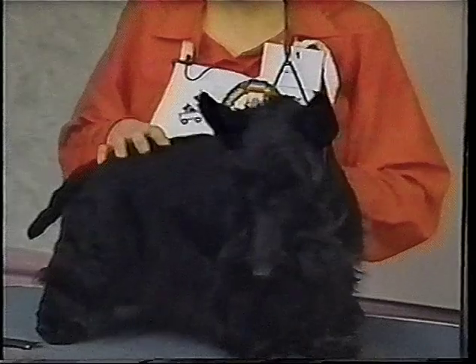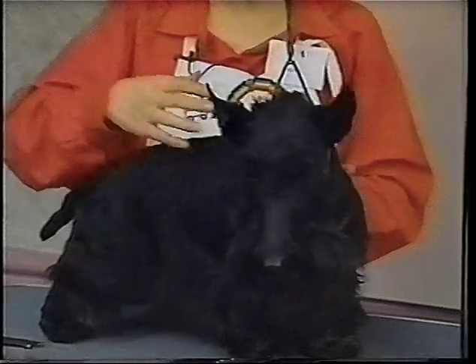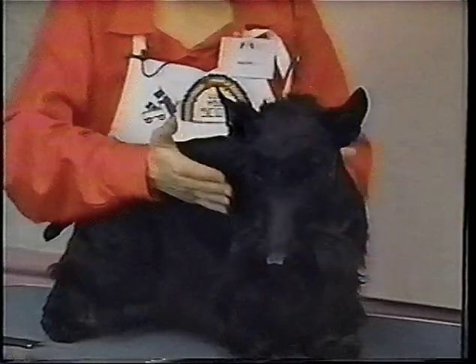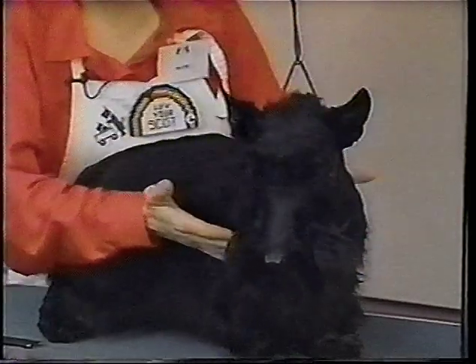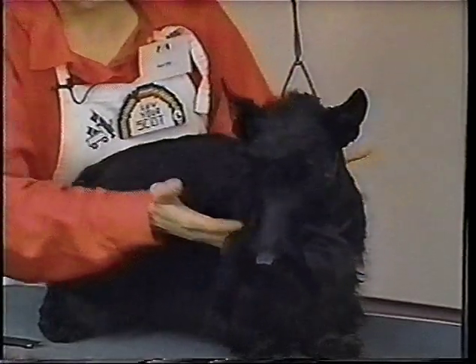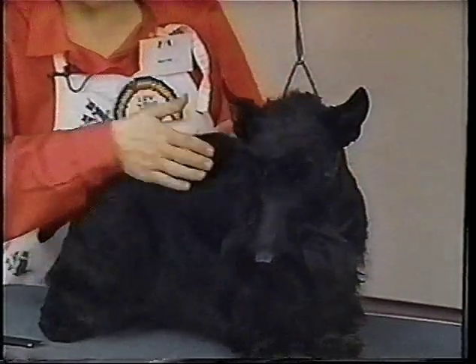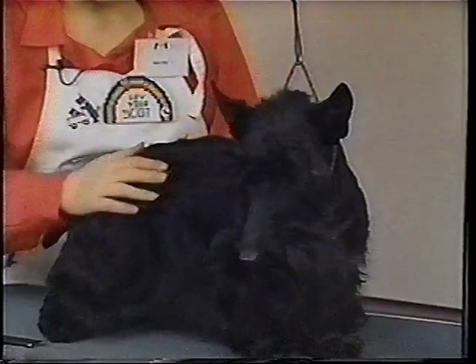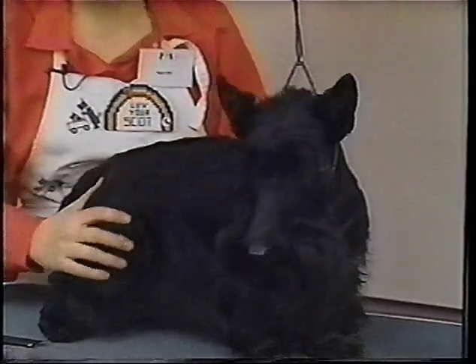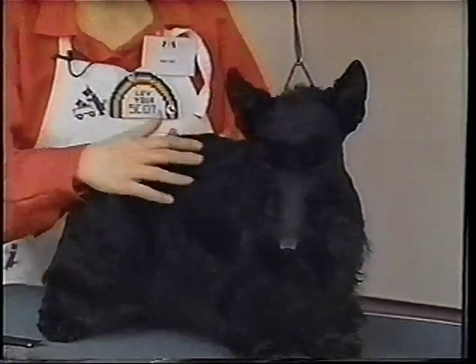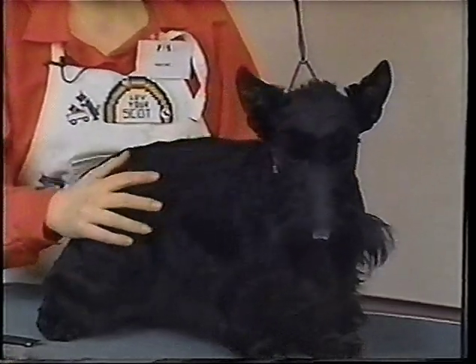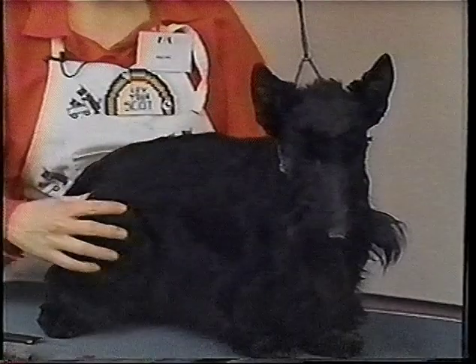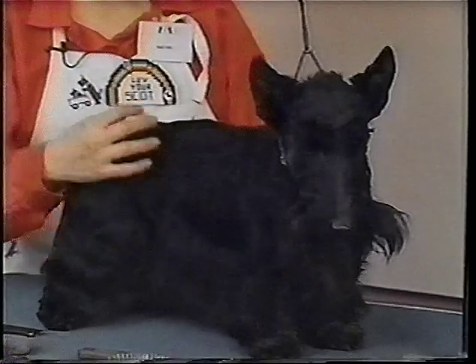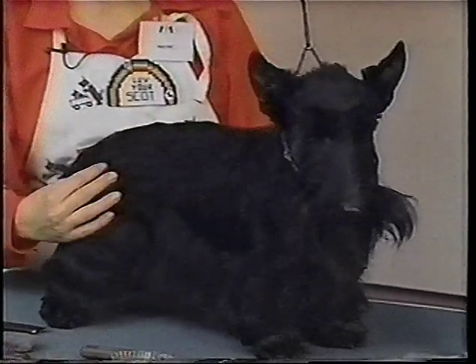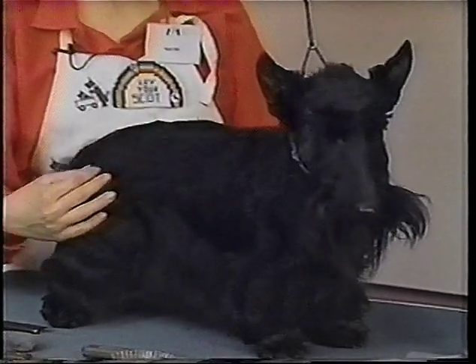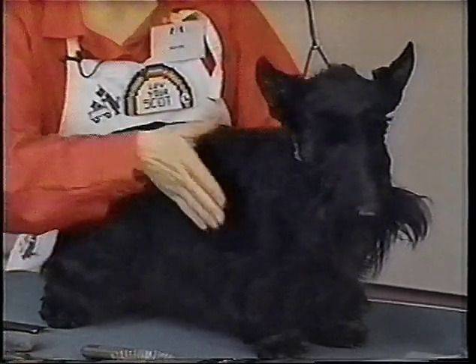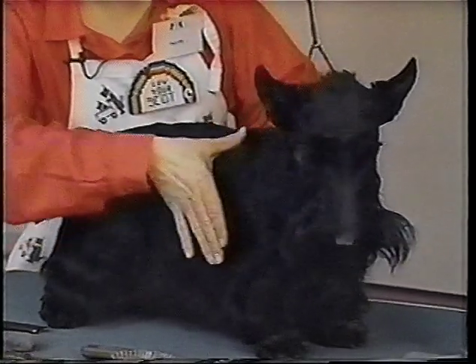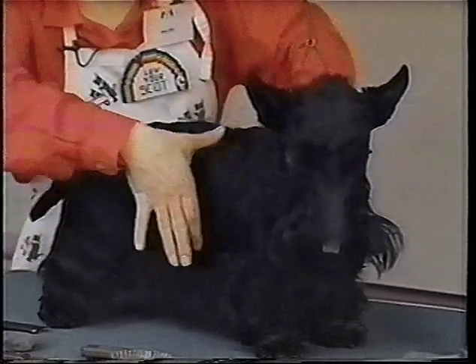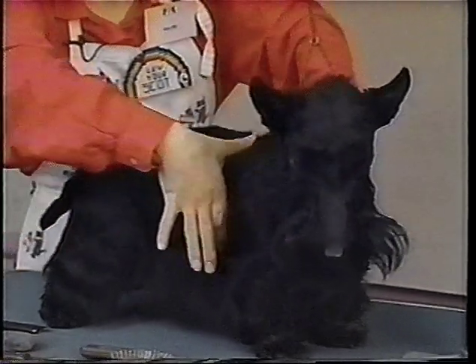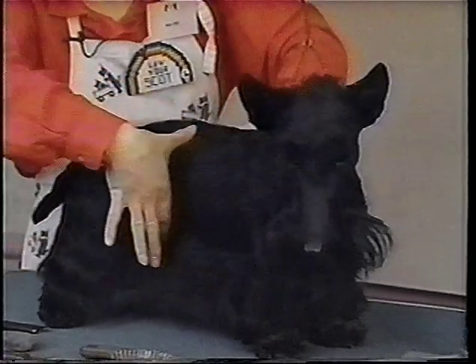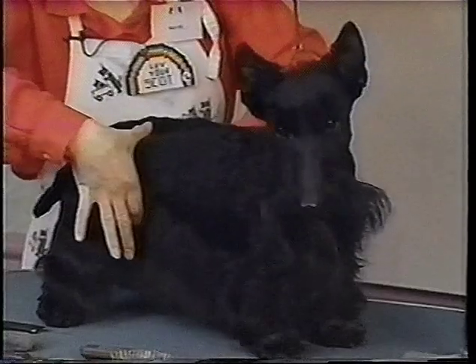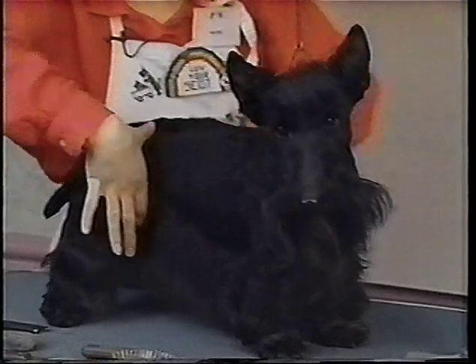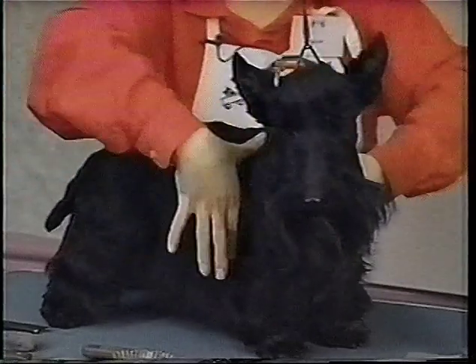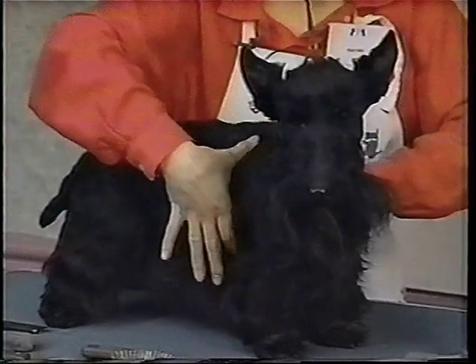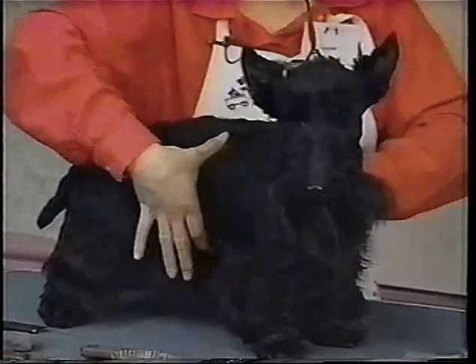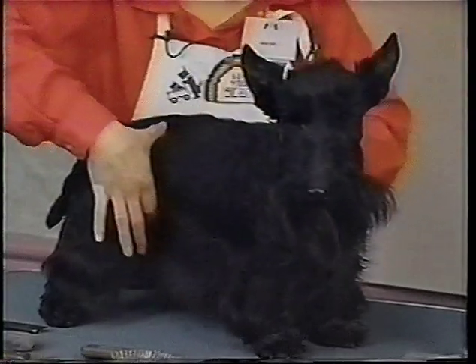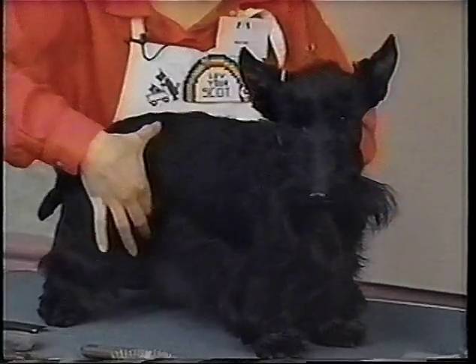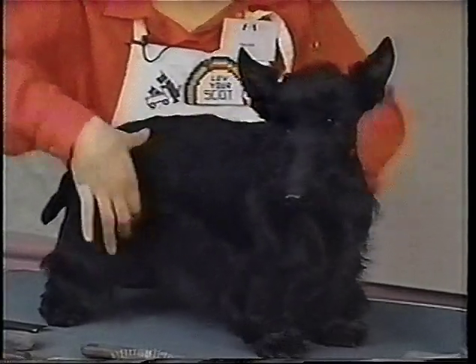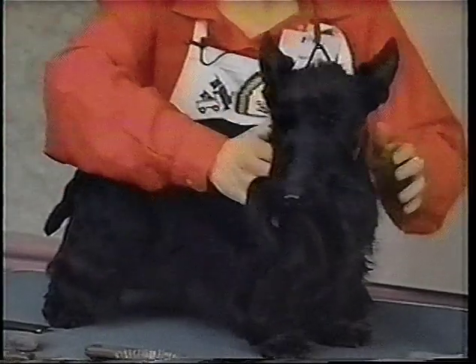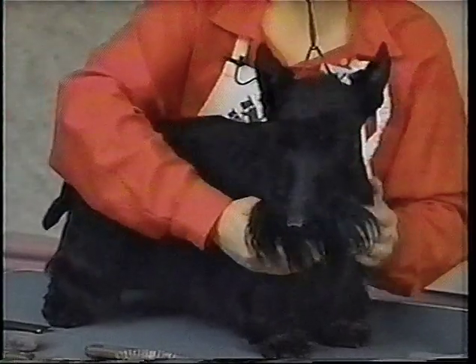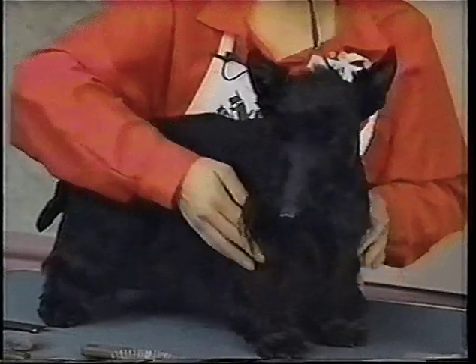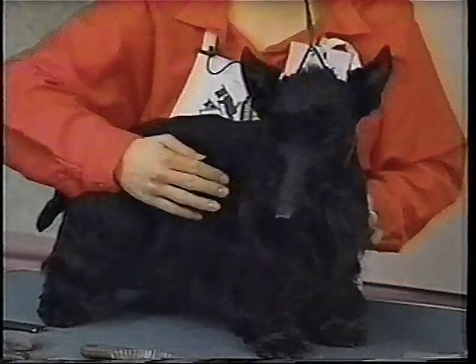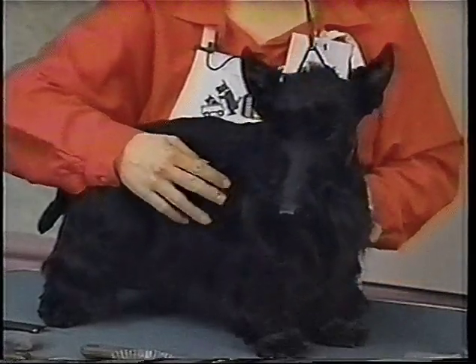Then you would look at possibly stripping out the back here because you want that really nice and tight. You can do the loin, the body of the dog, the barrel of the dog. Usually the shoulders are said to be the last.